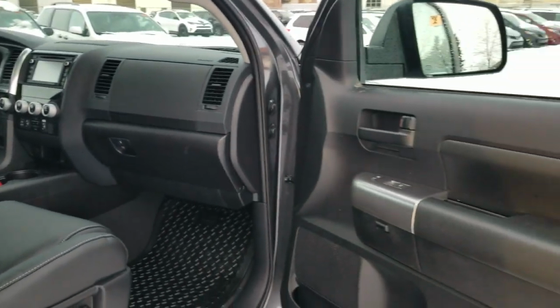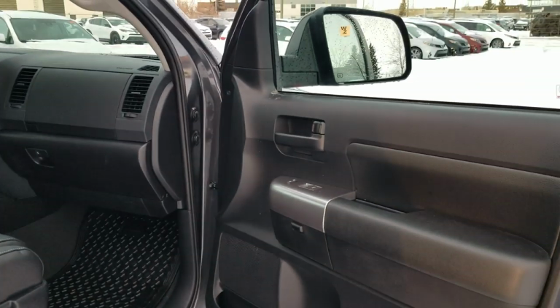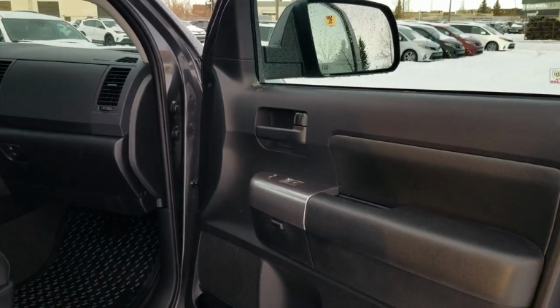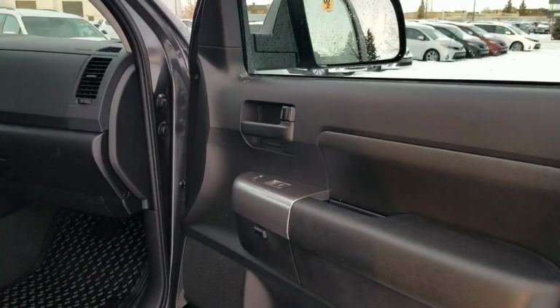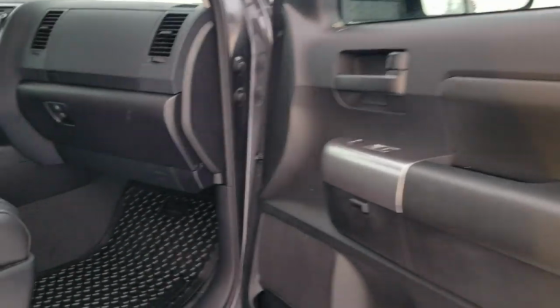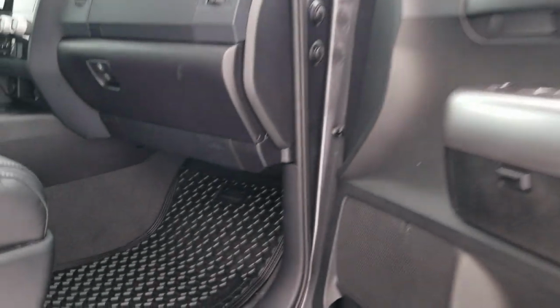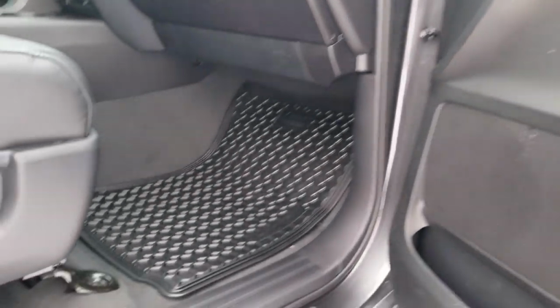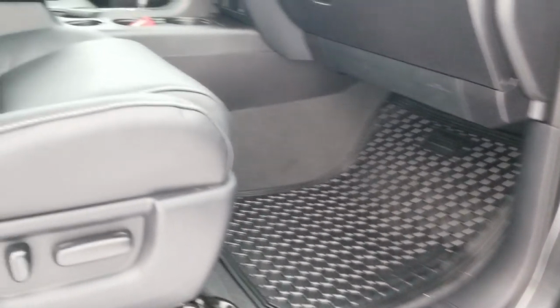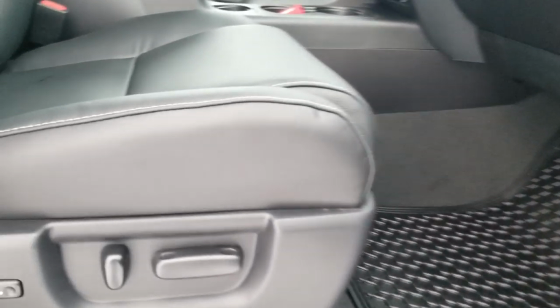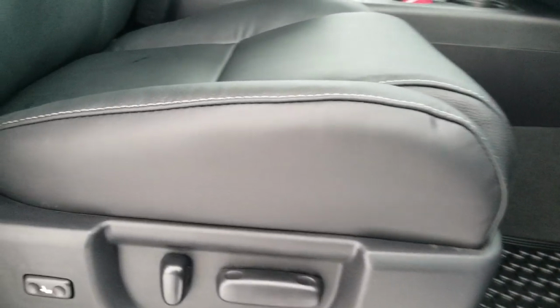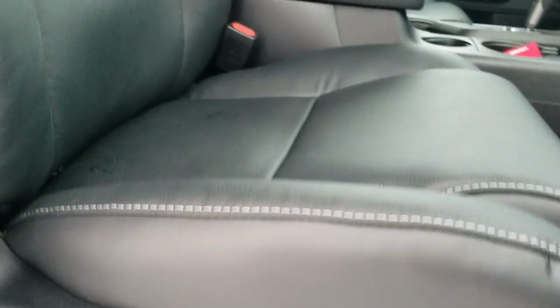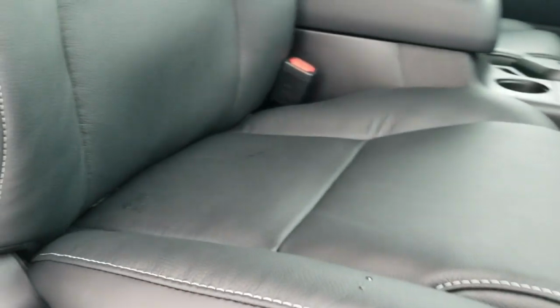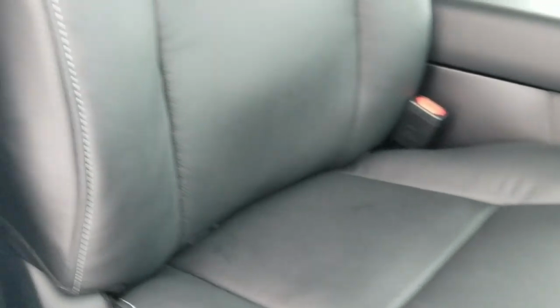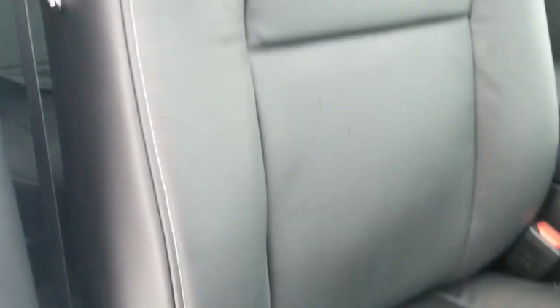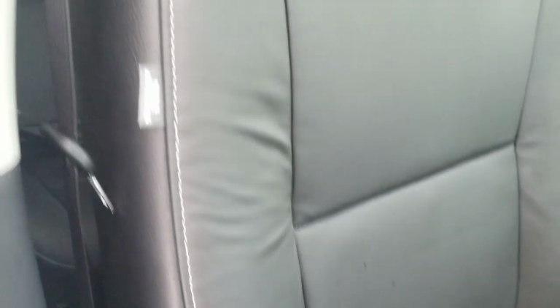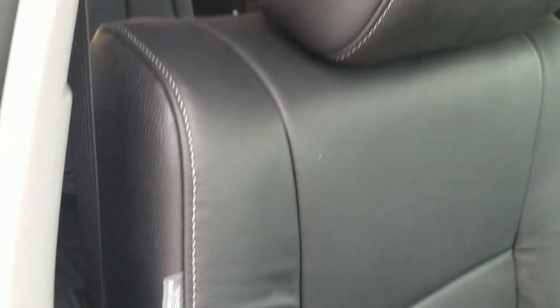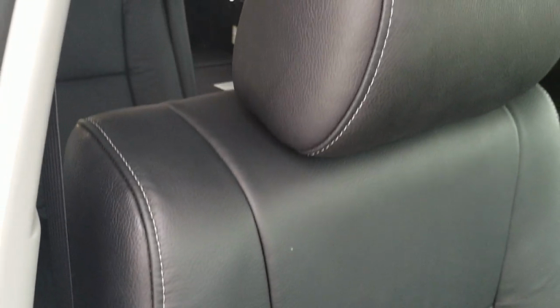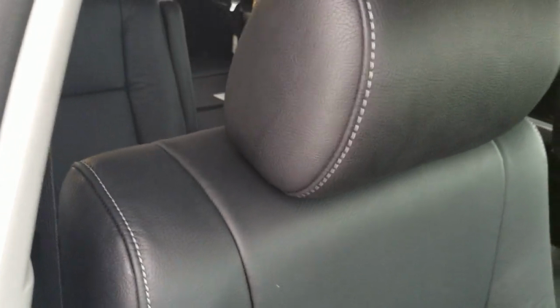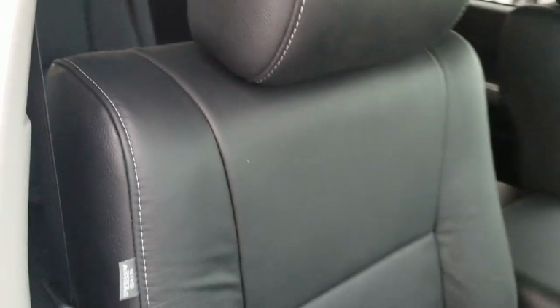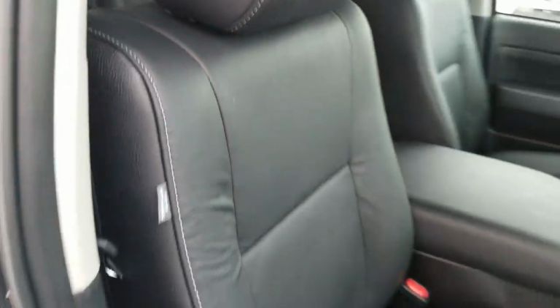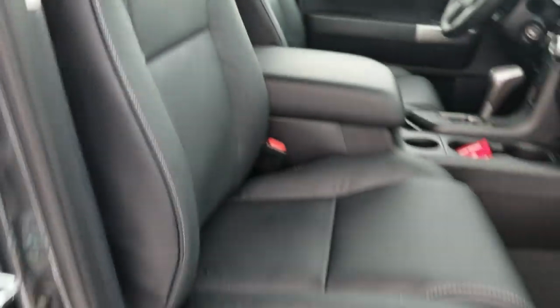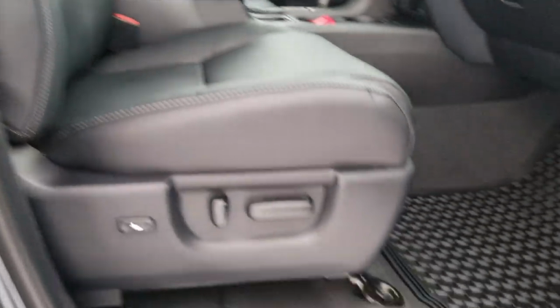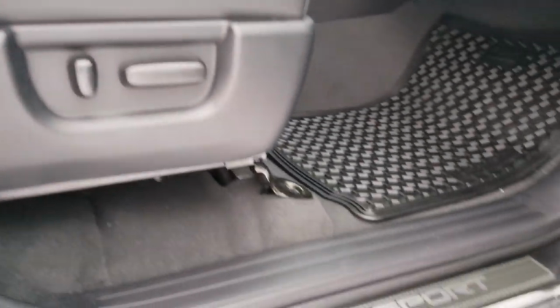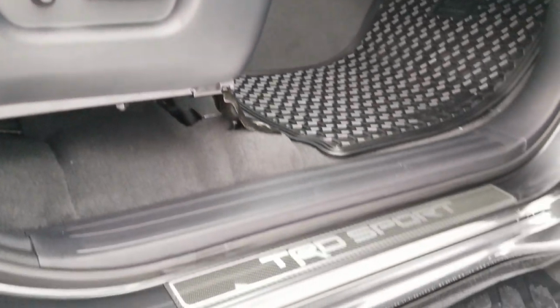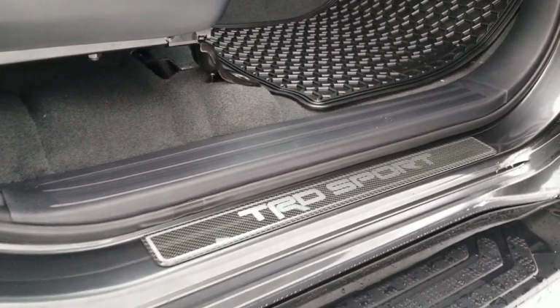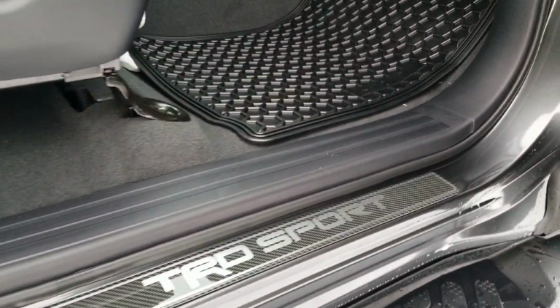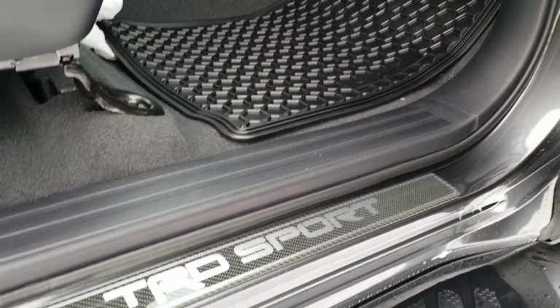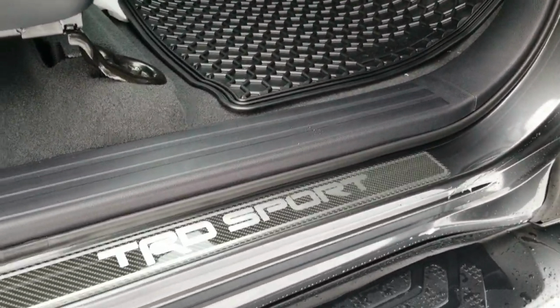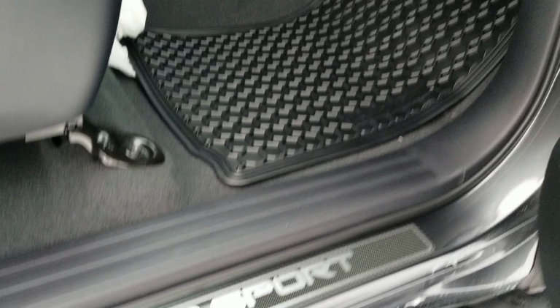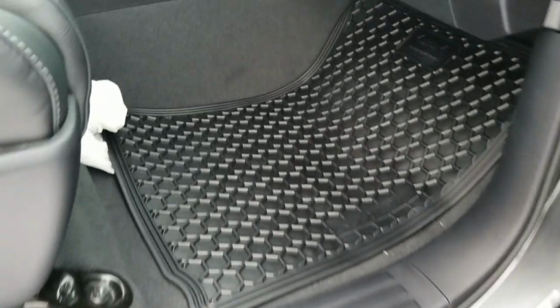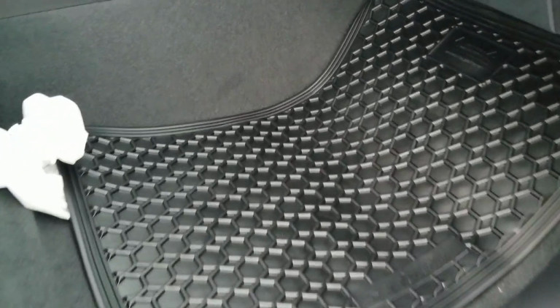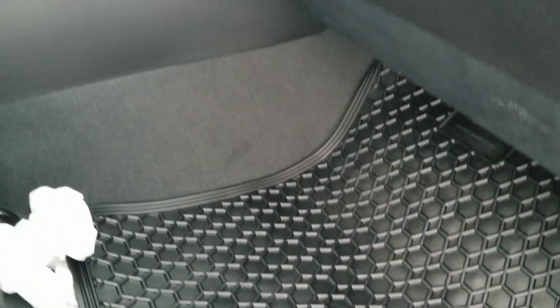One huge advantage that everybody has wanted is the black leather seats with white stitching. It's also got the TRD Sport dorsal protectors in the front and rear, and all-season mats.